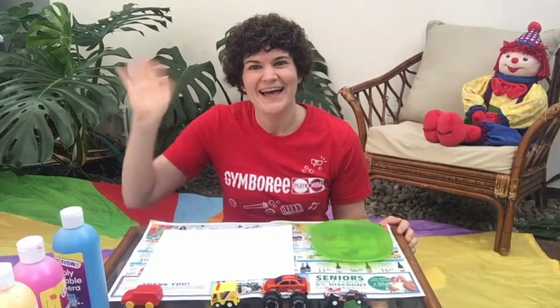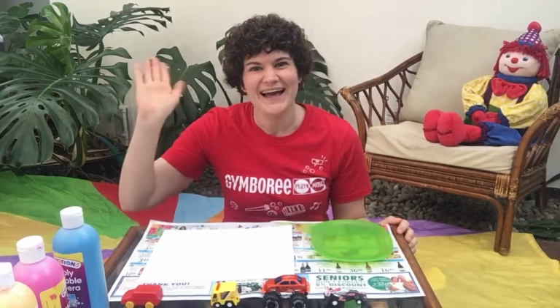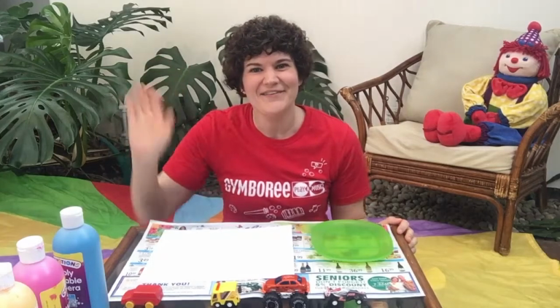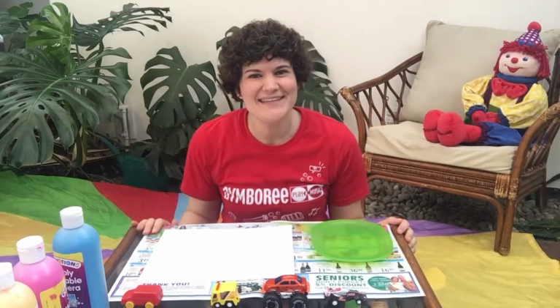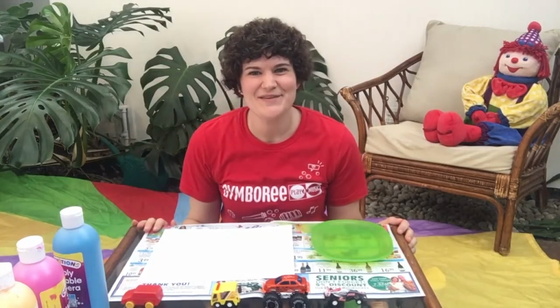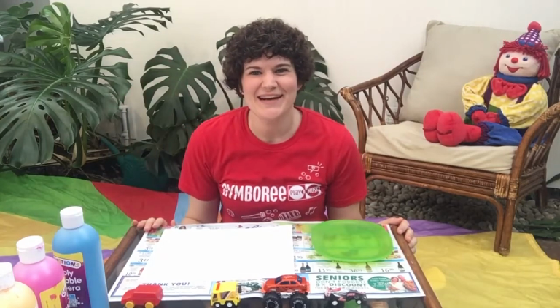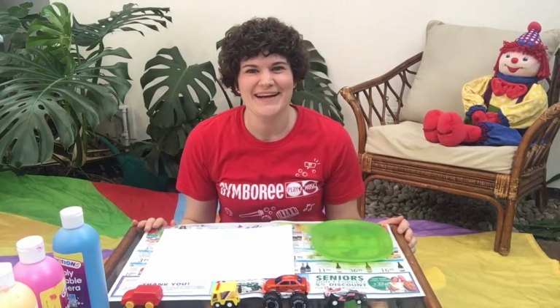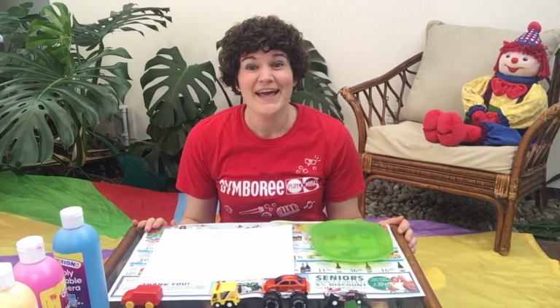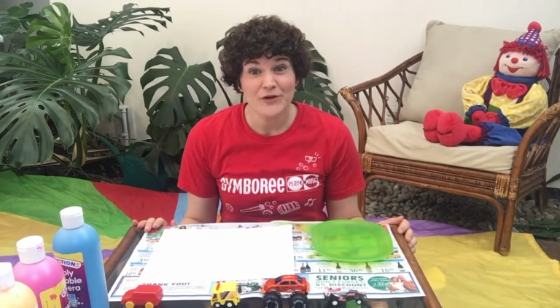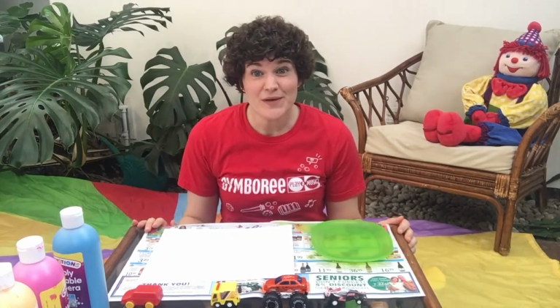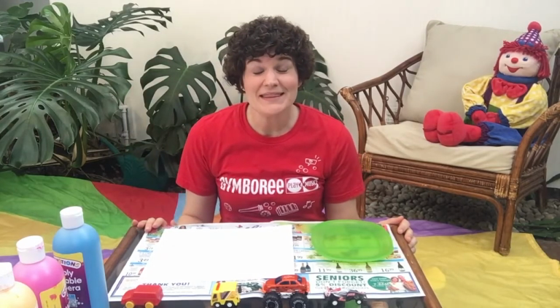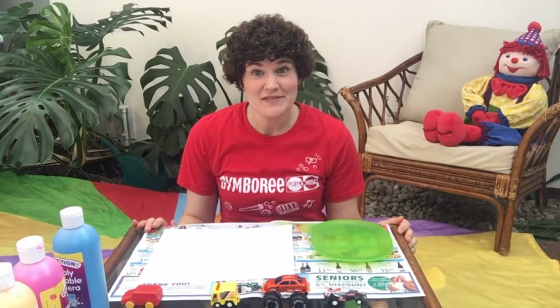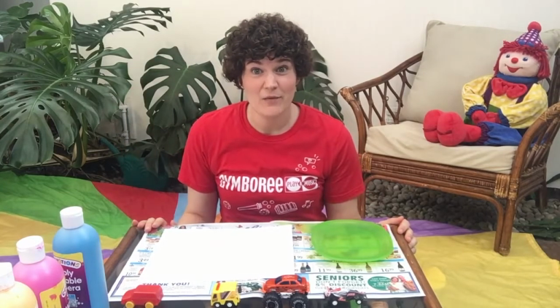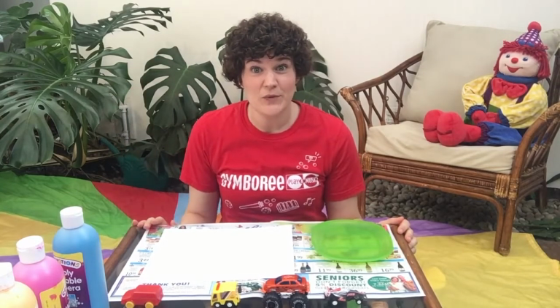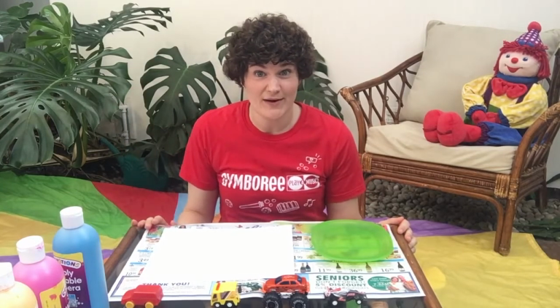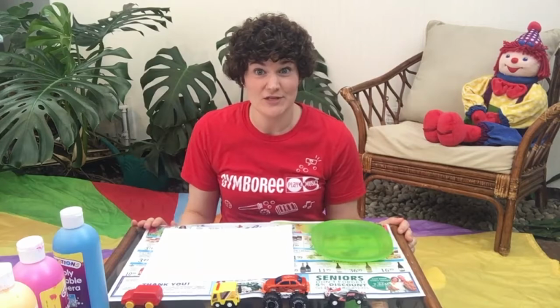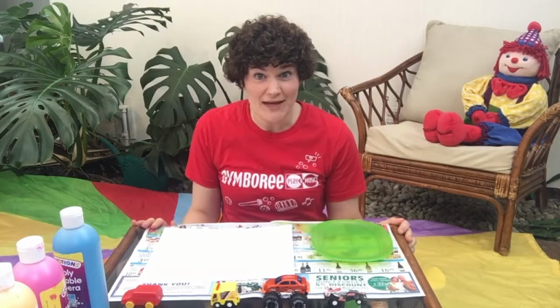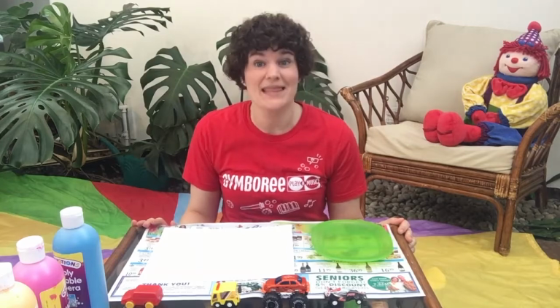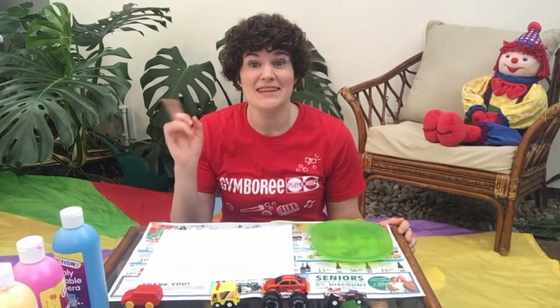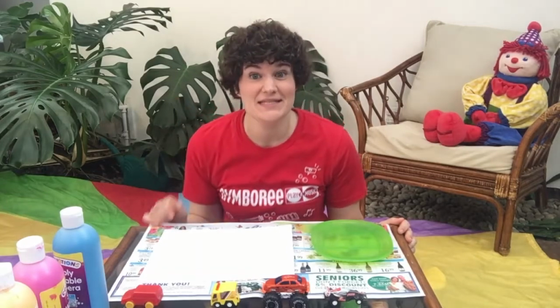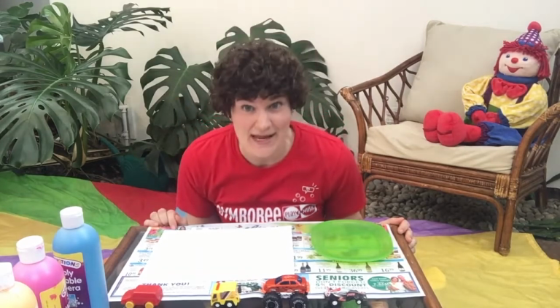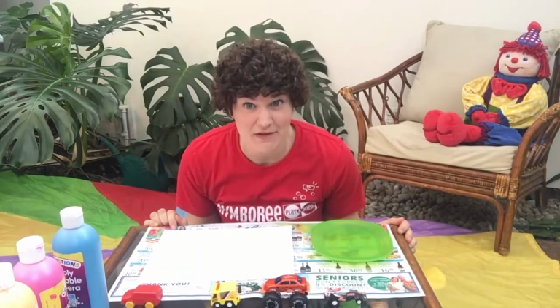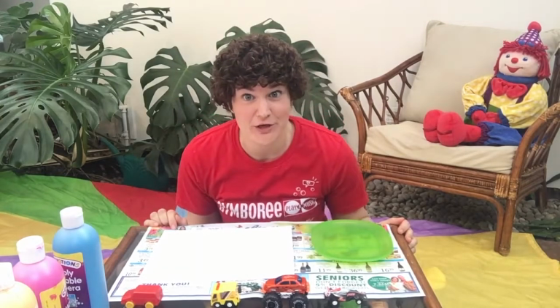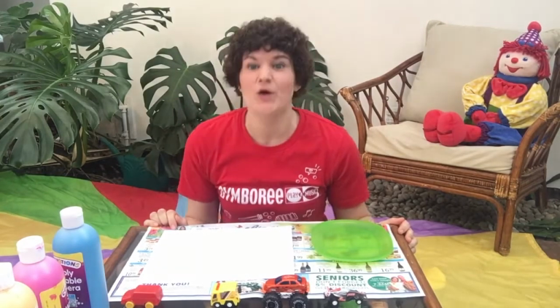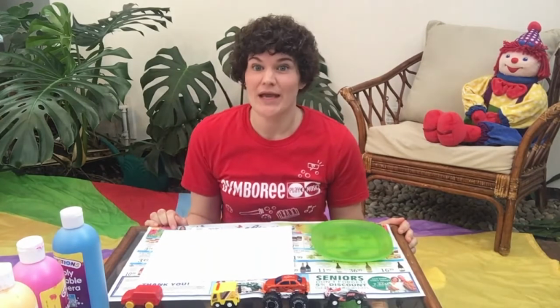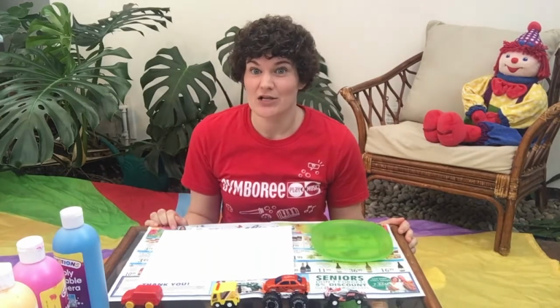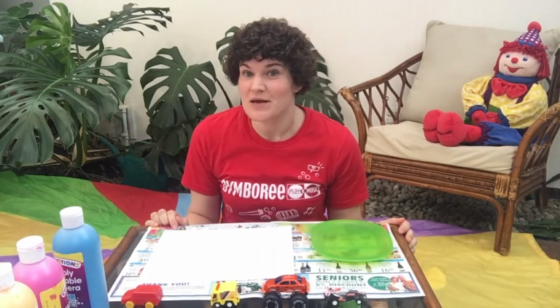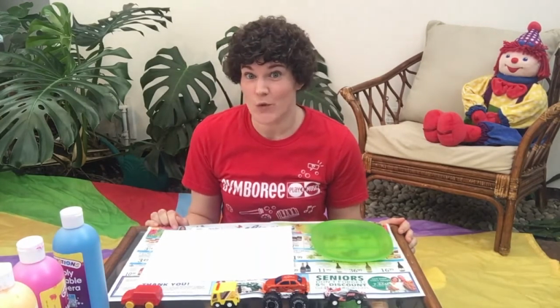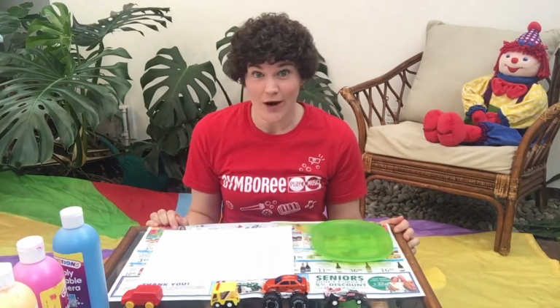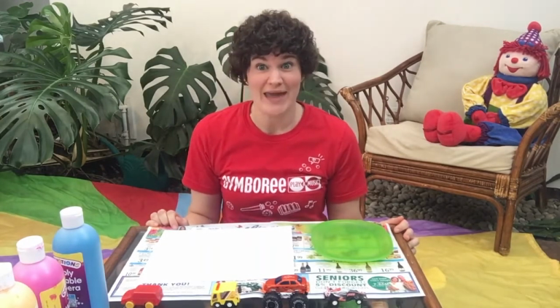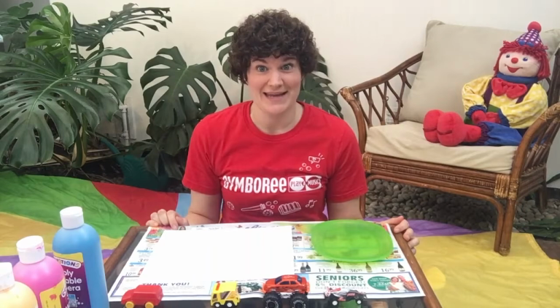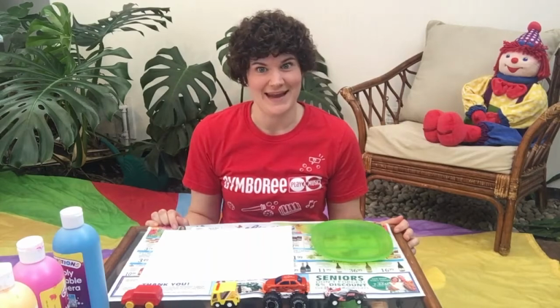Hi everyone! Teacher Mara here. If your little one loves playing with toy cars and trucks, then this is the activity for you. We are going to do some toy car painting today.